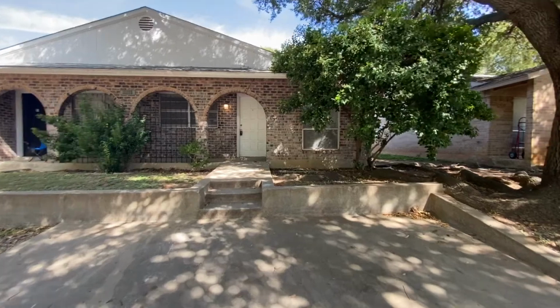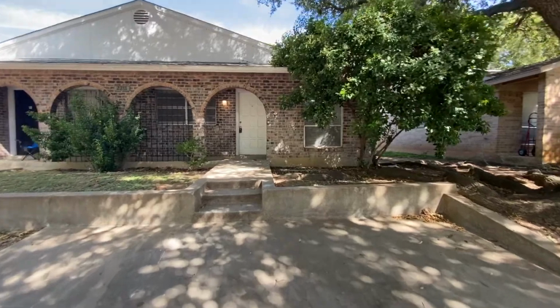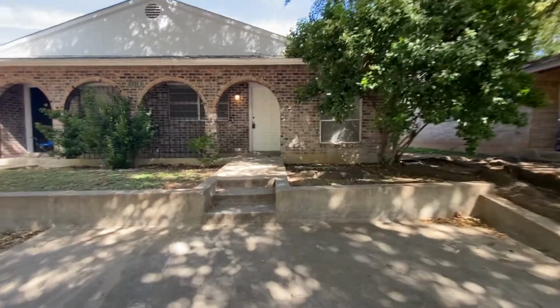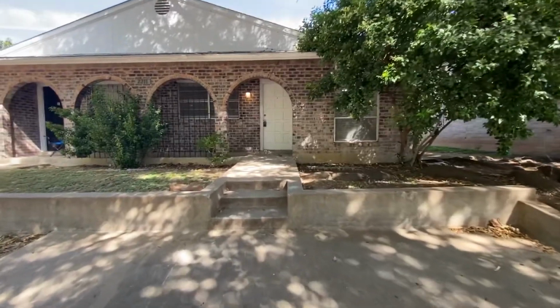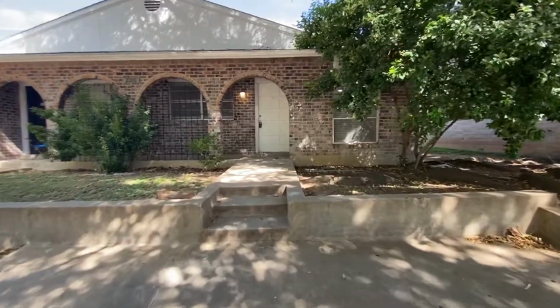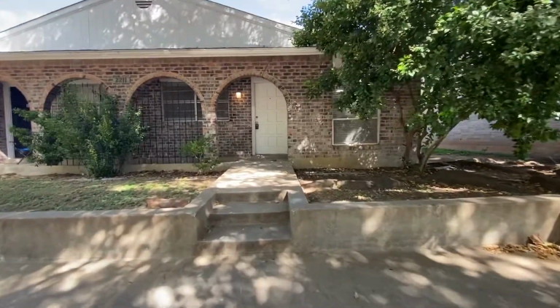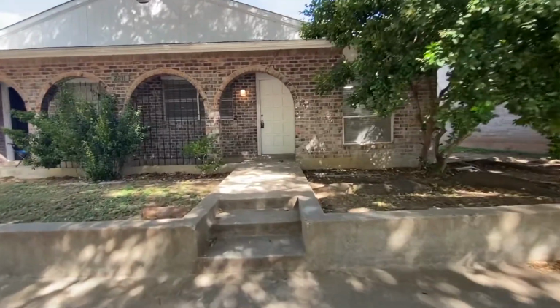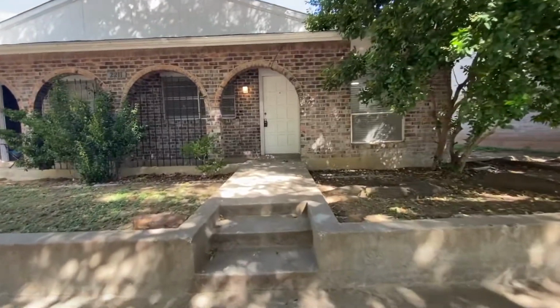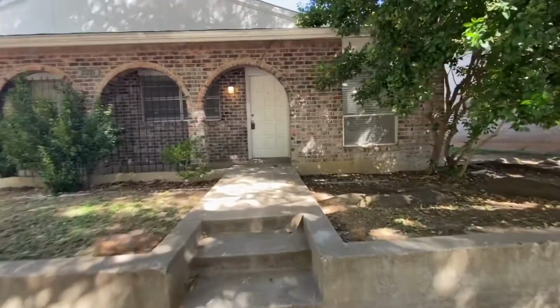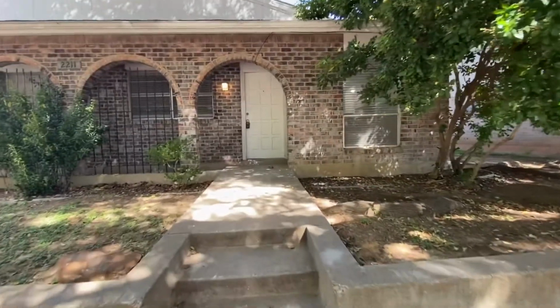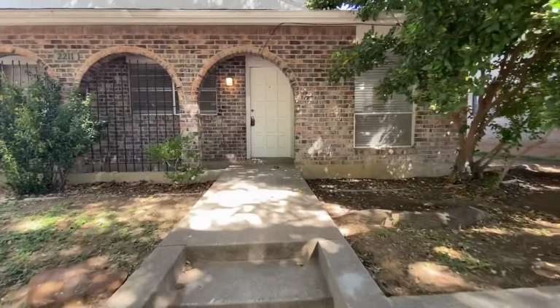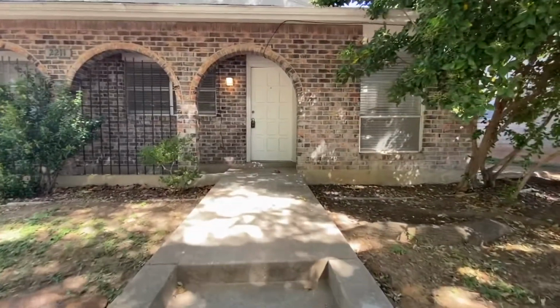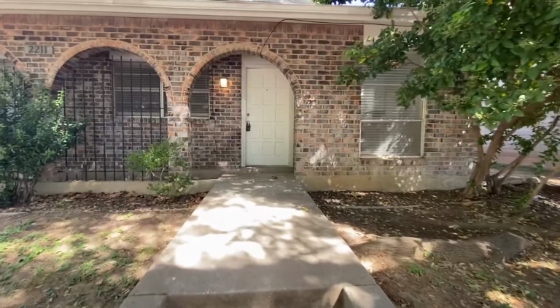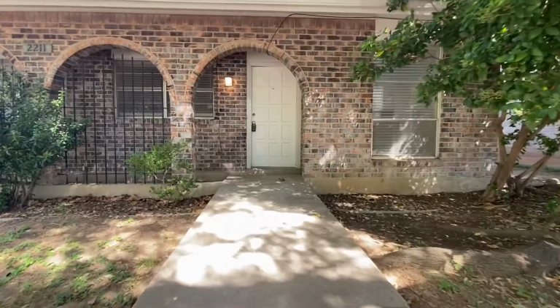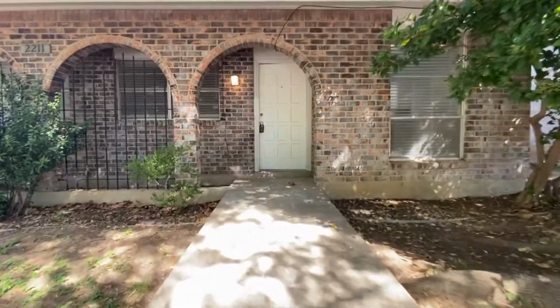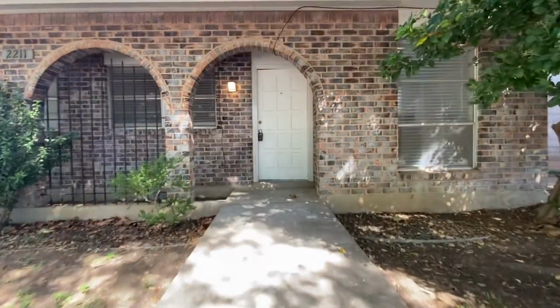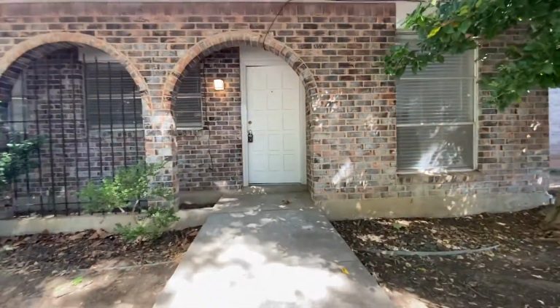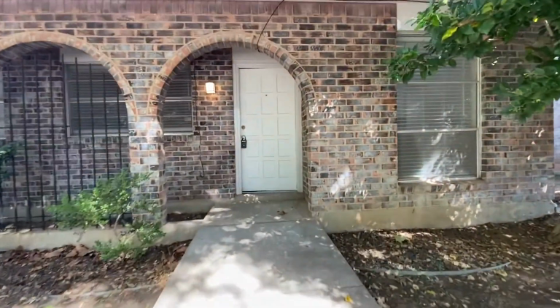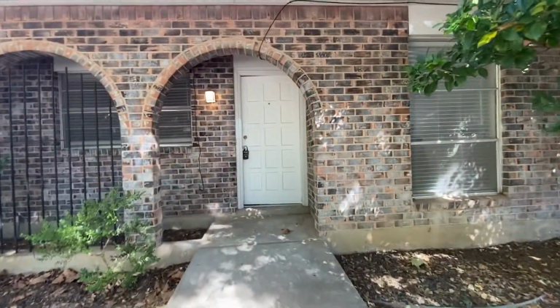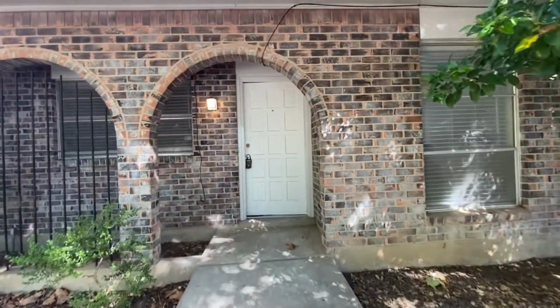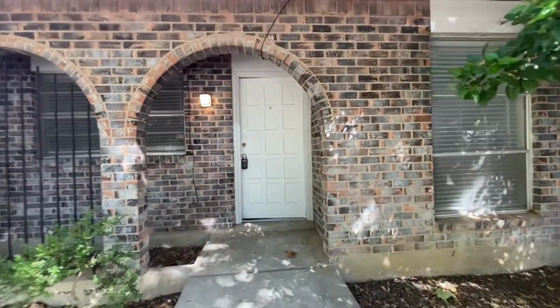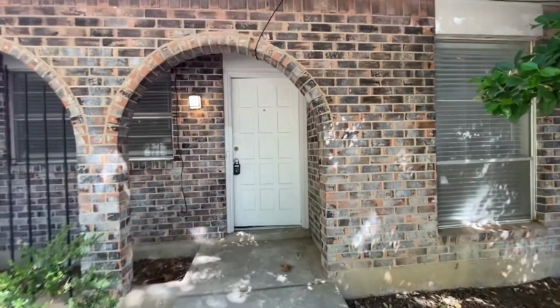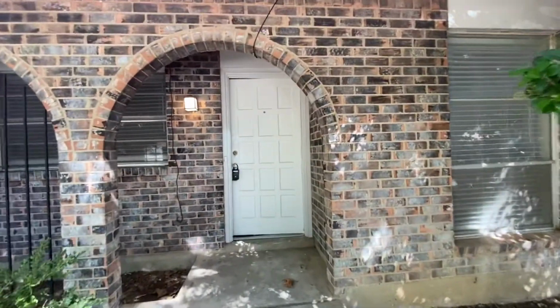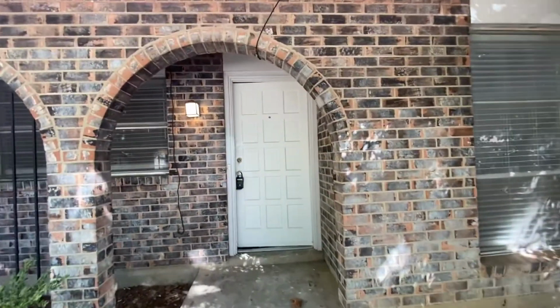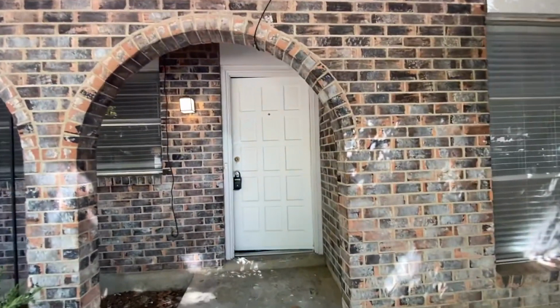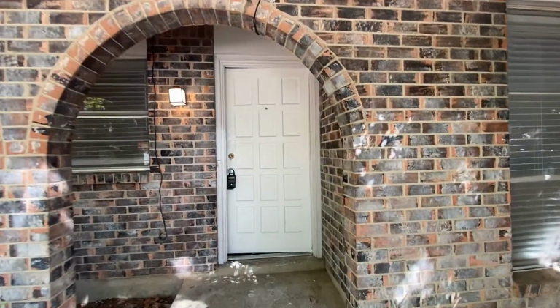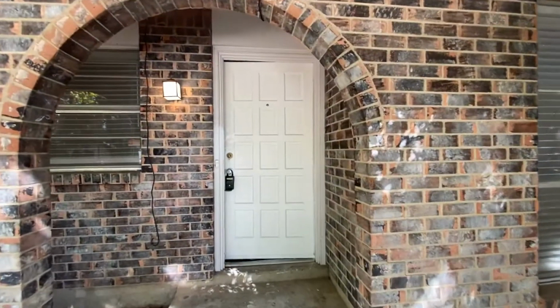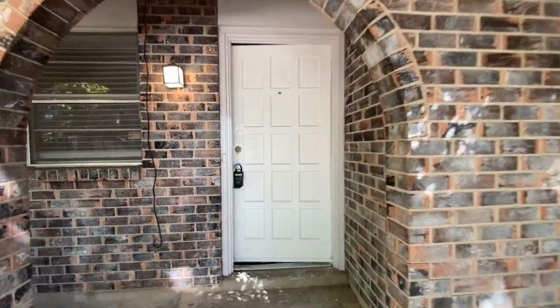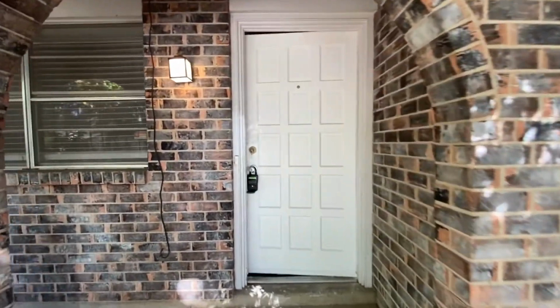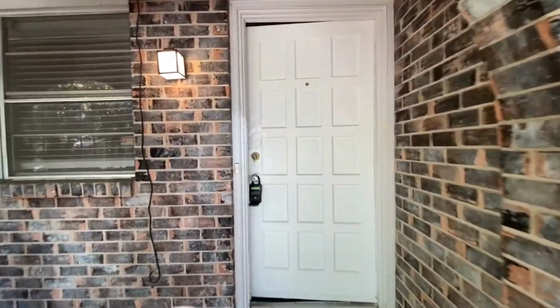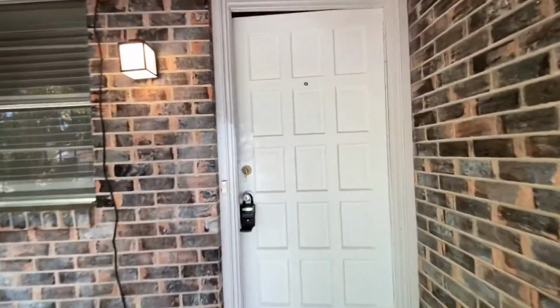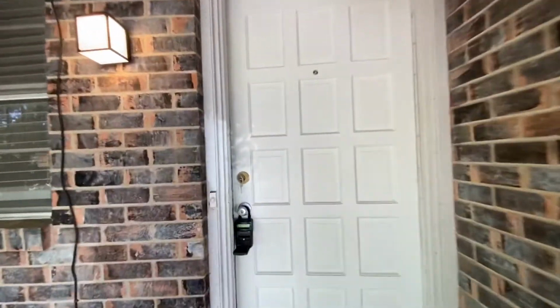Hi, this is Rob with First Choice Property Management over here at 2211 View Top A, in Arlington. What we have here is a two bedroom, one and a half bath duplex.